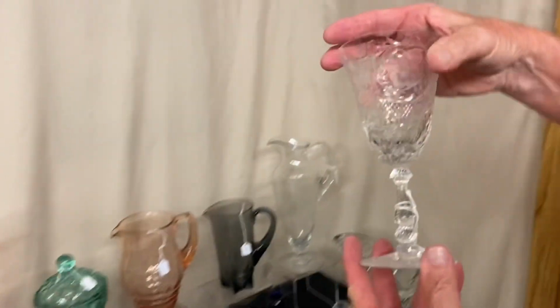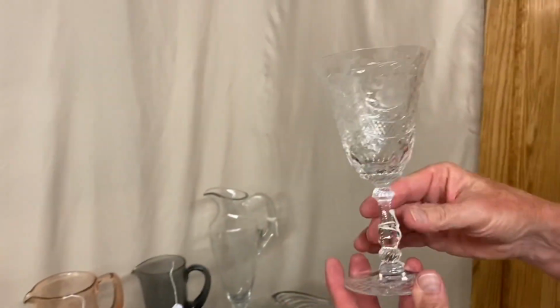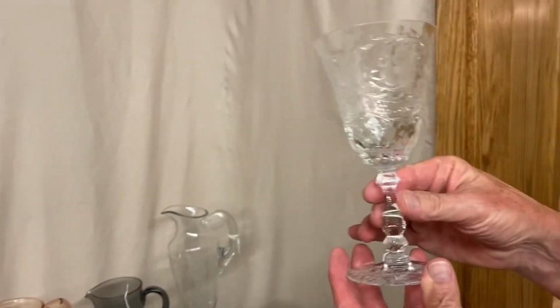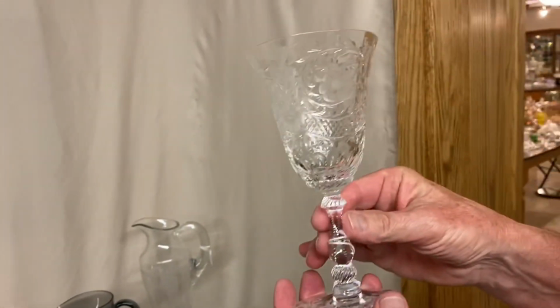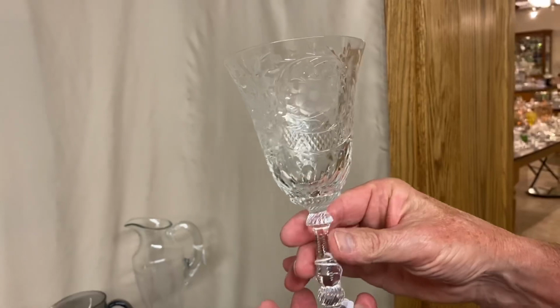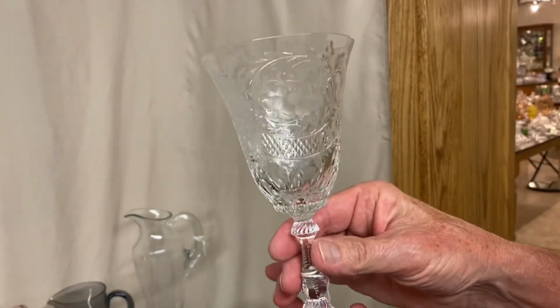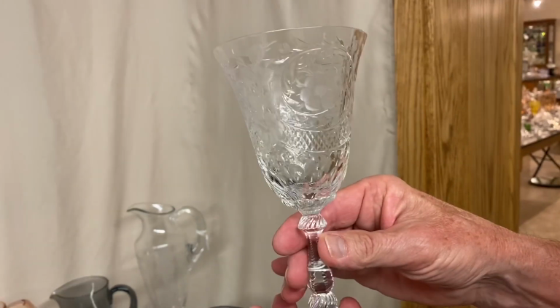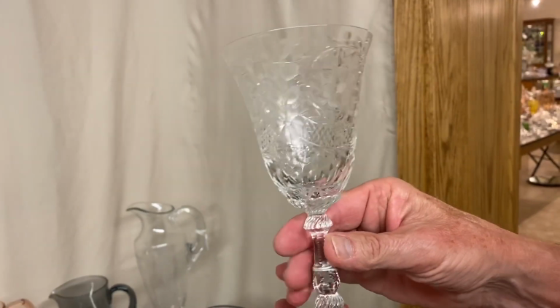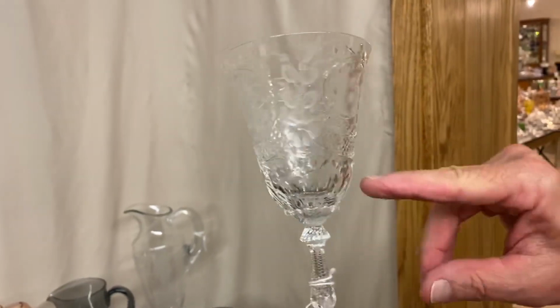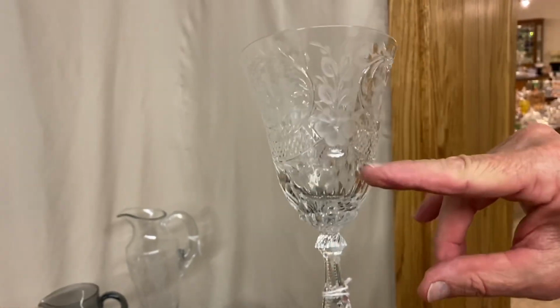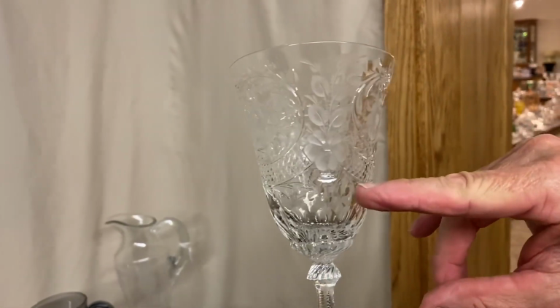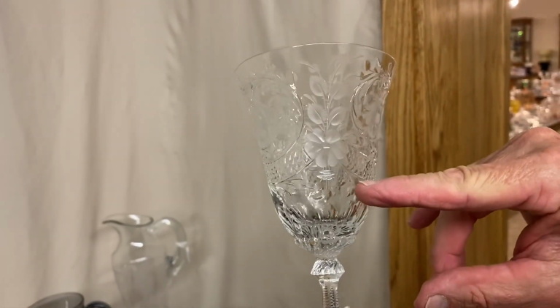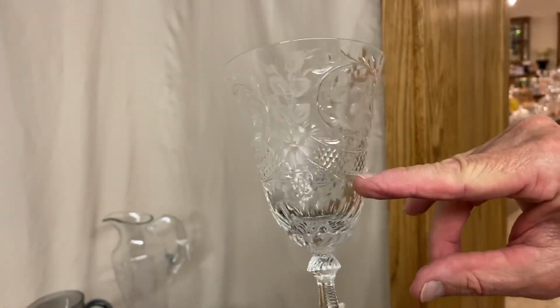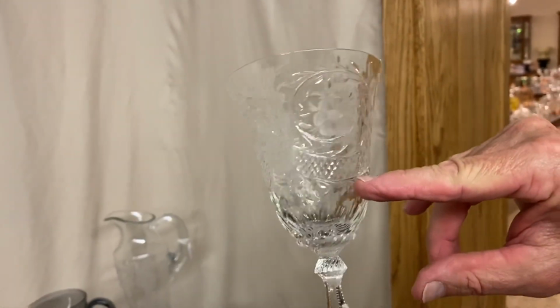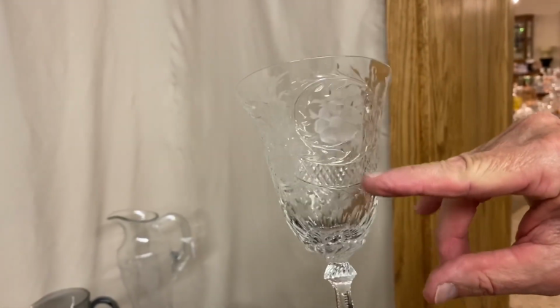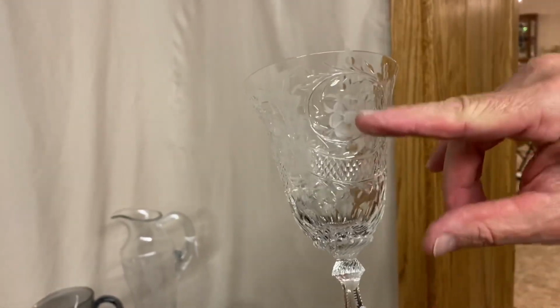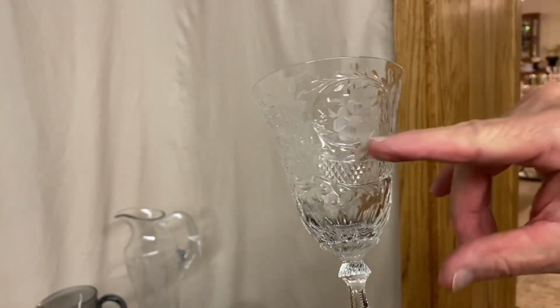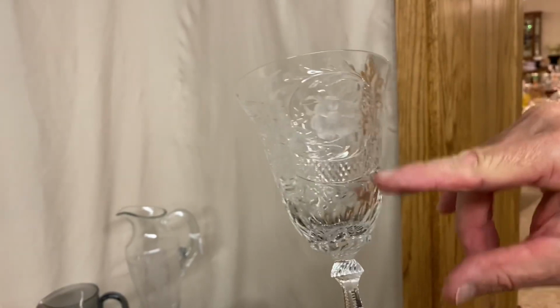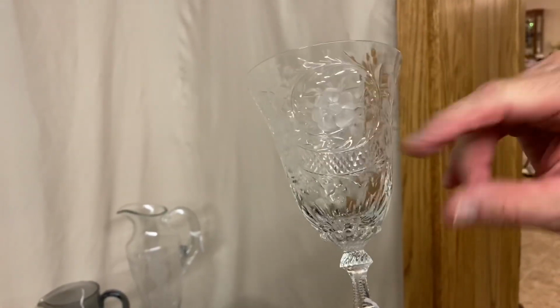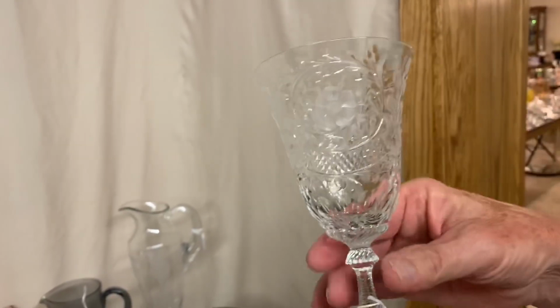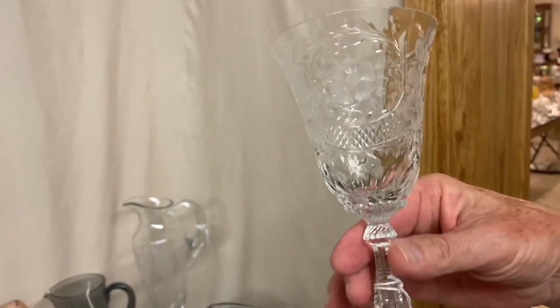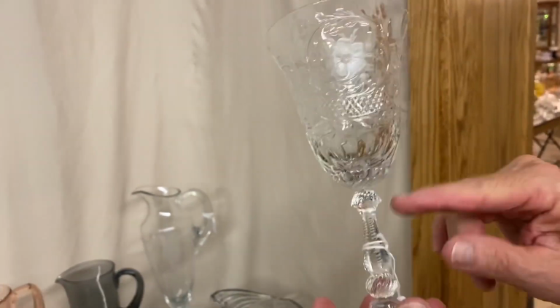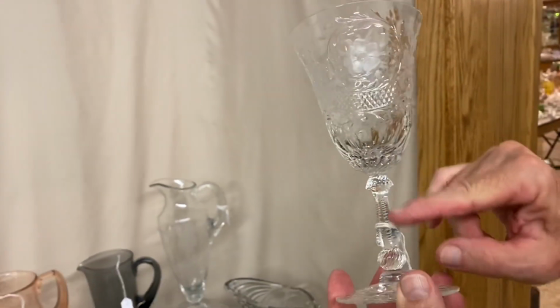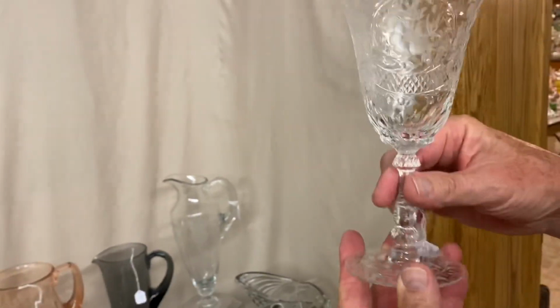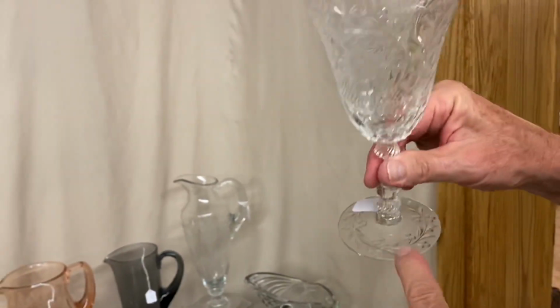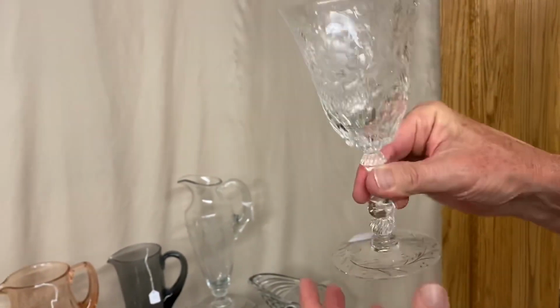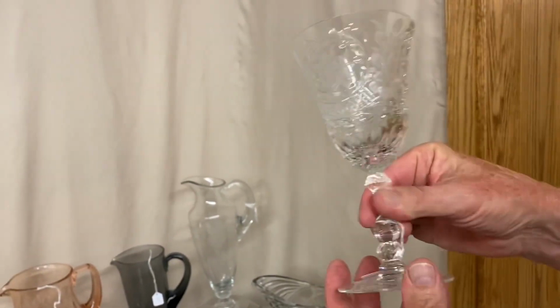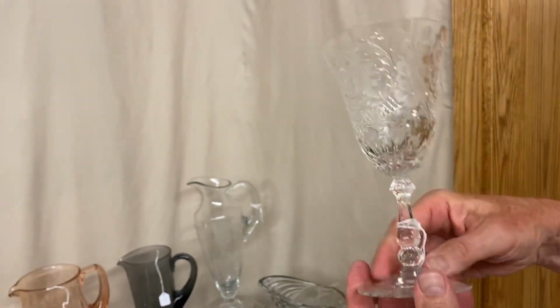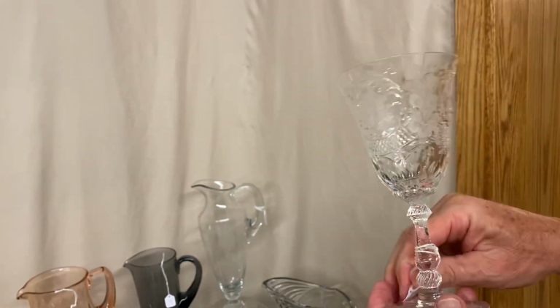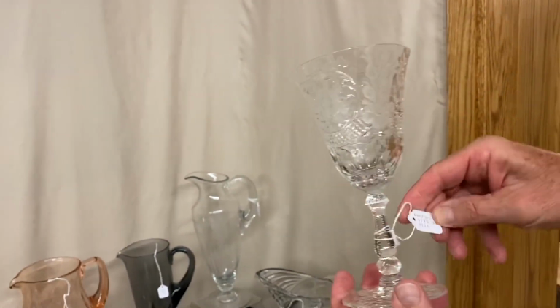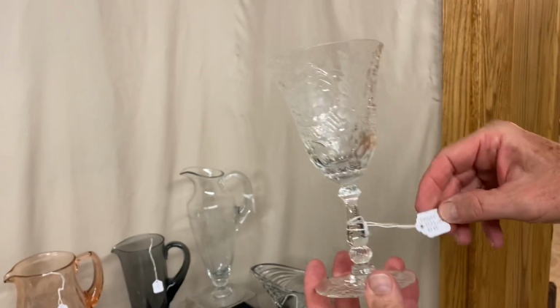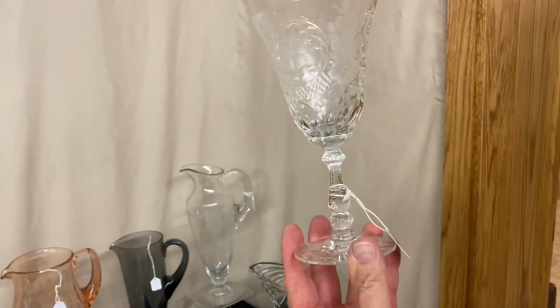Jamestown Goblet. Look real carefully at this cutting — beautiful cutting on it. Has some cutting, the left gray, polished out the other. Cut on the stem, cut around the foot. And it's $125.